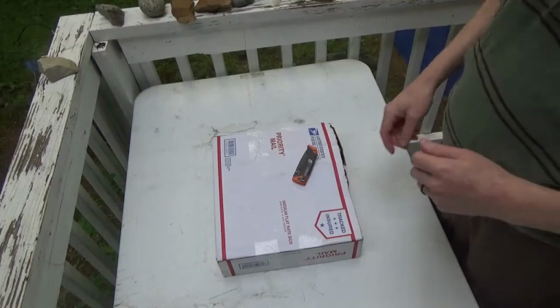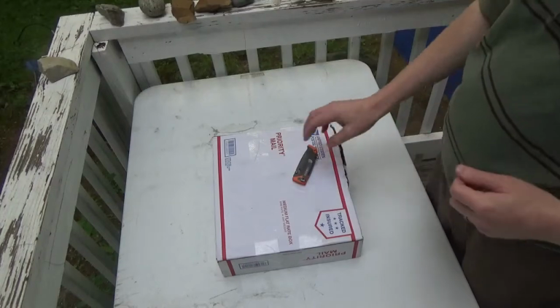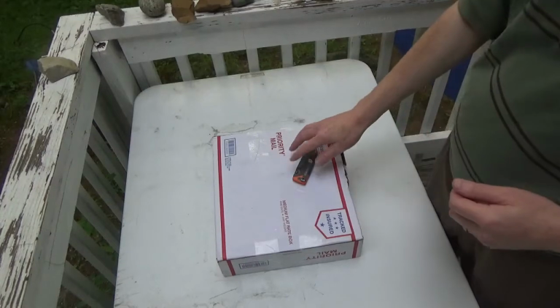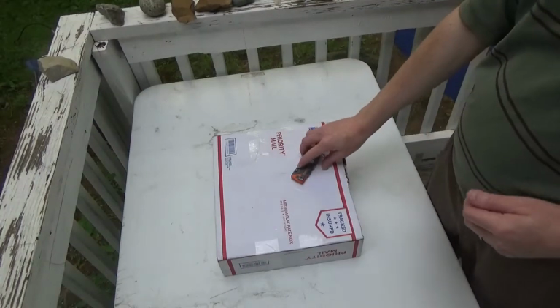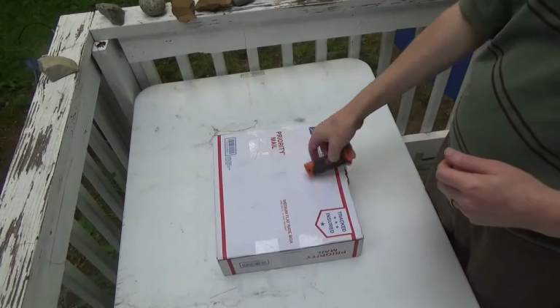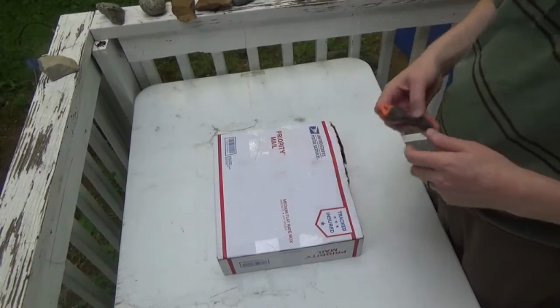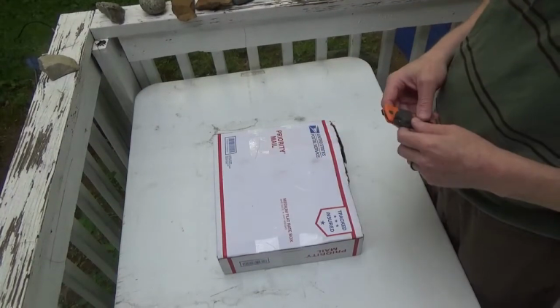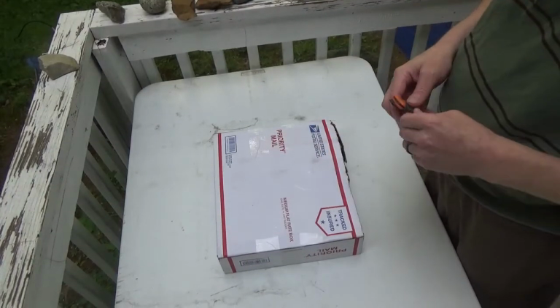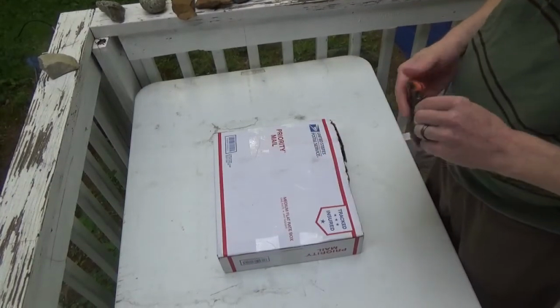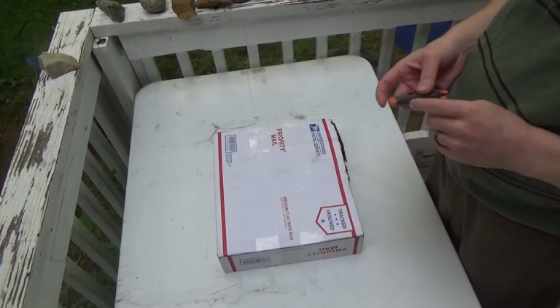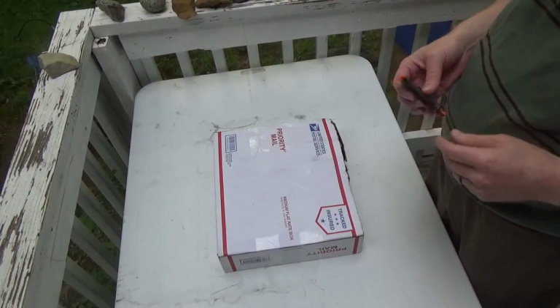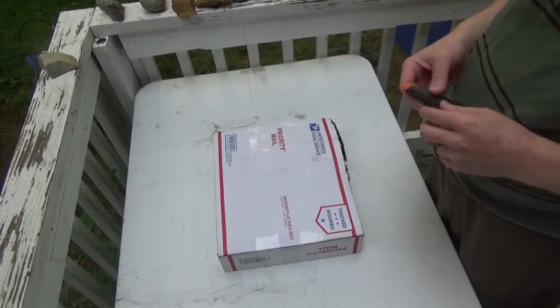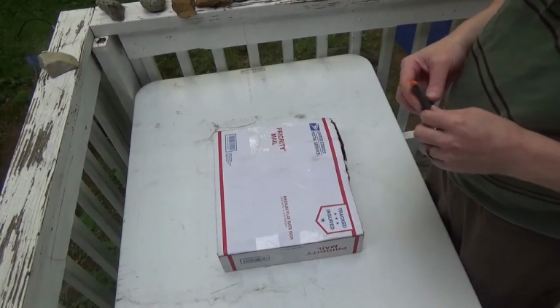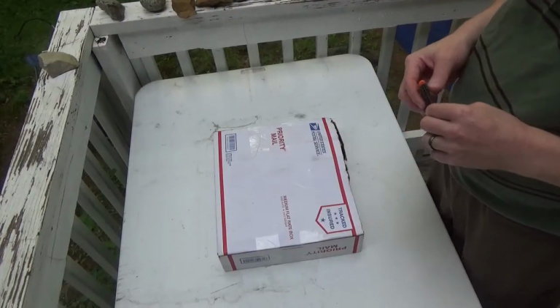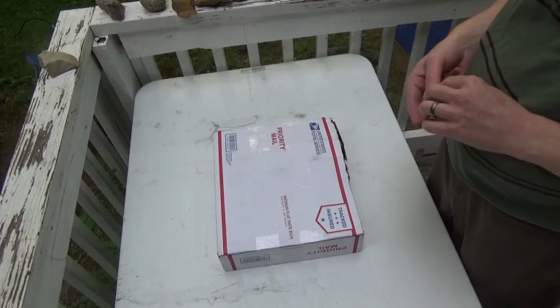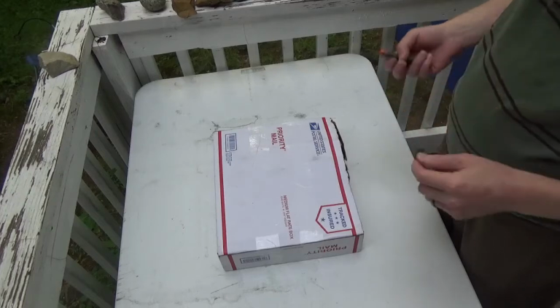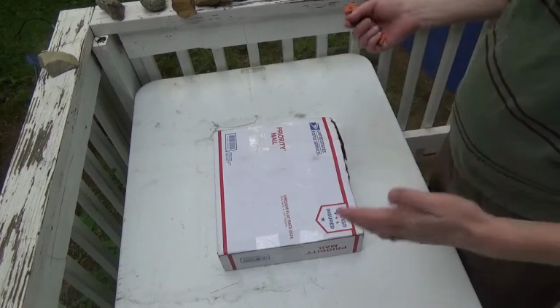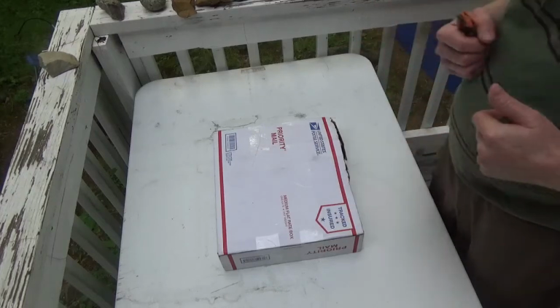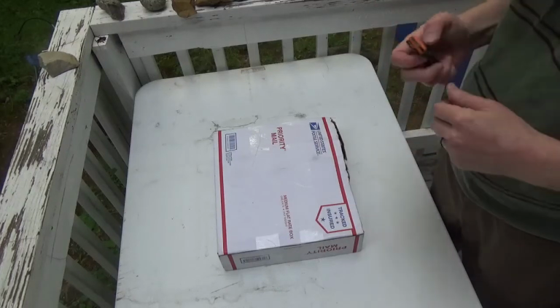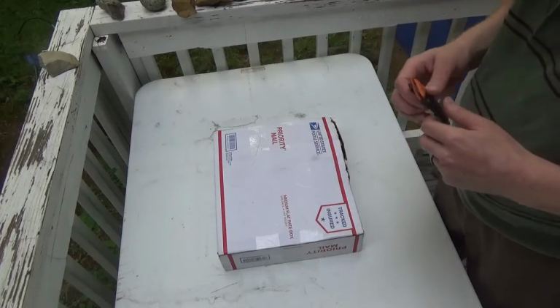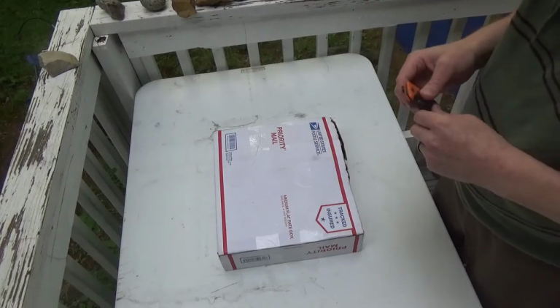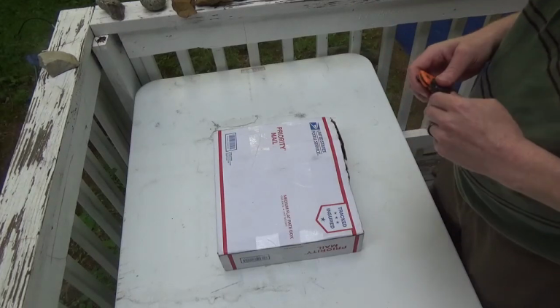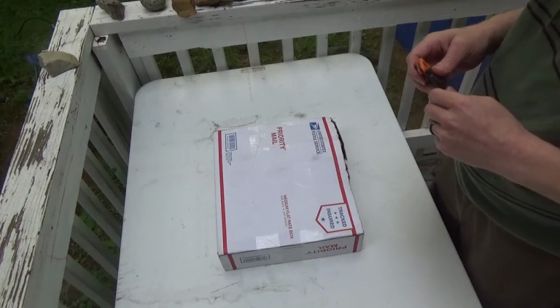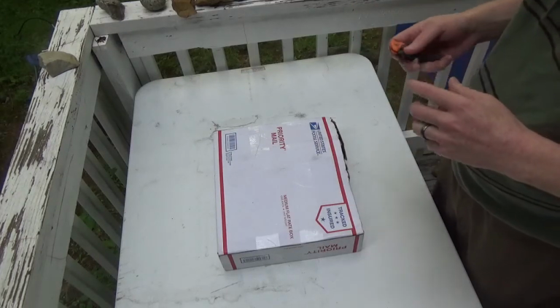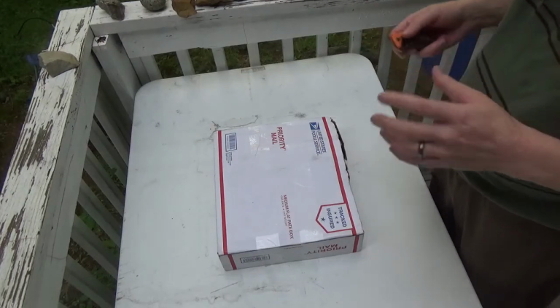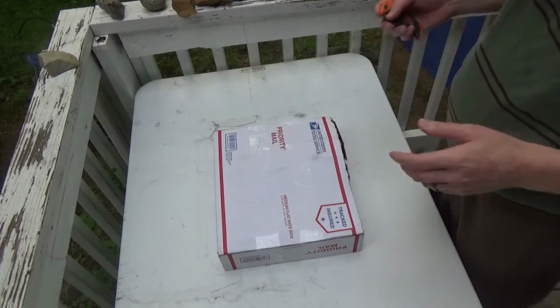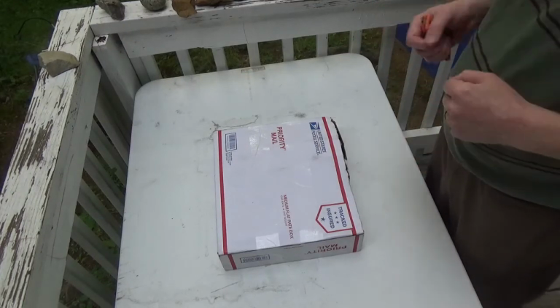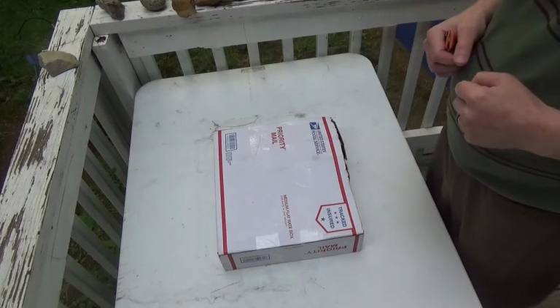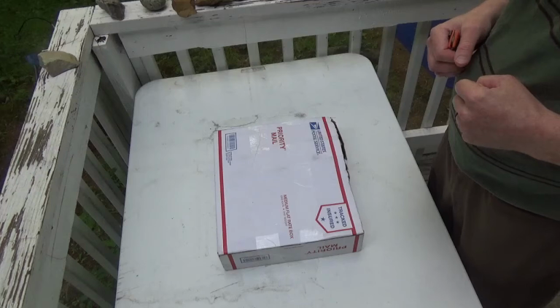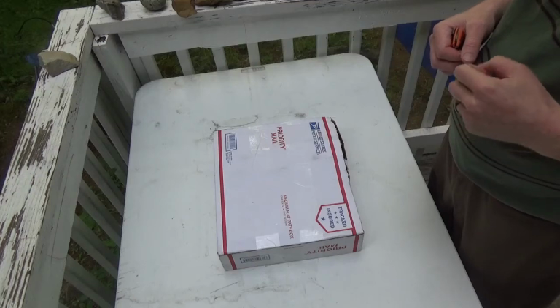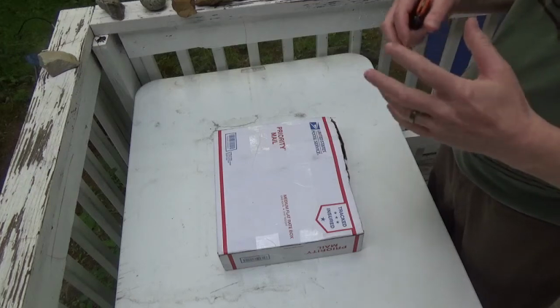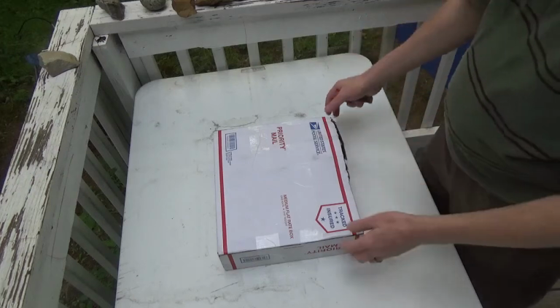Hey everybody, welcome to Peeler Greenbird. I'm Greenbird, and today I have a package from Rextex — a nice little mailbox find that I thought I would open along with you guys.